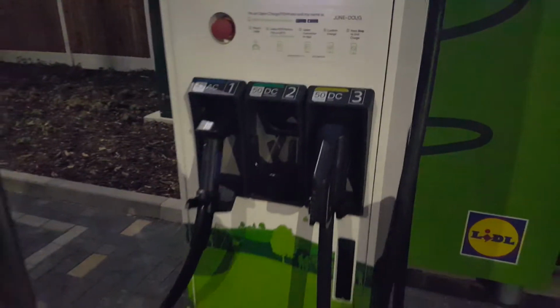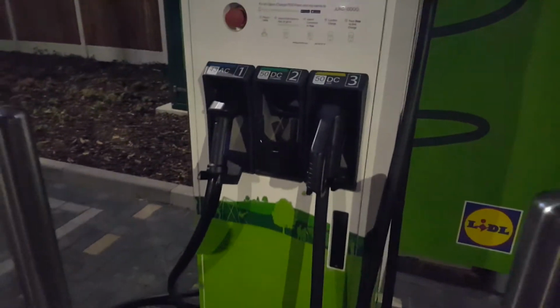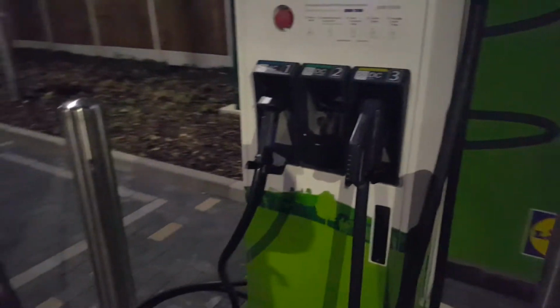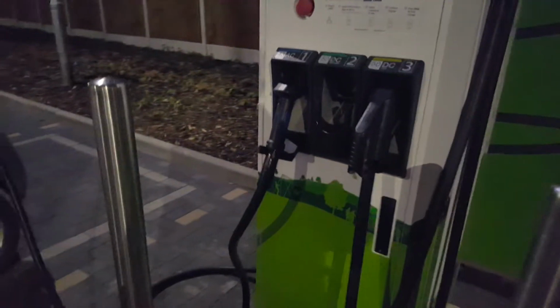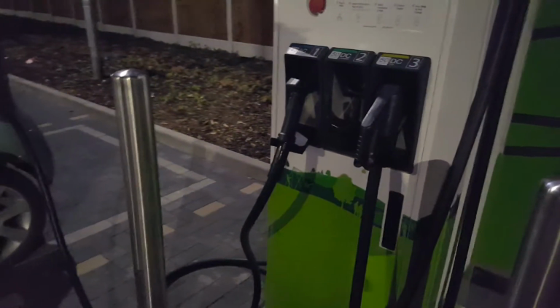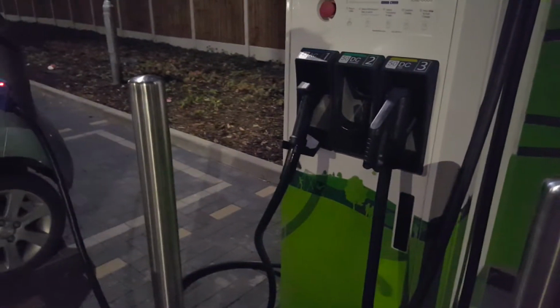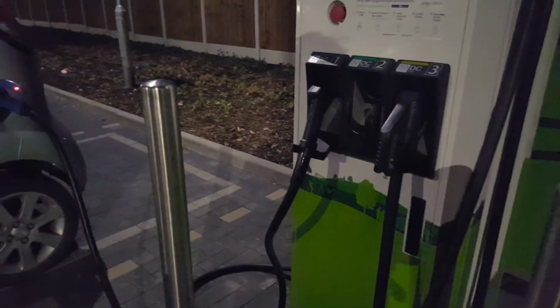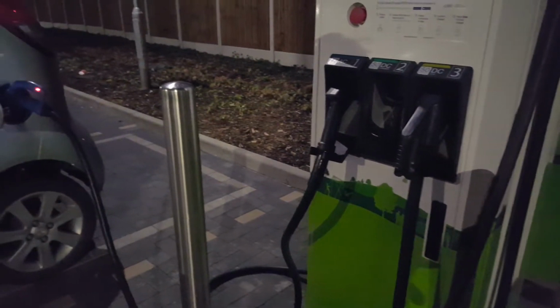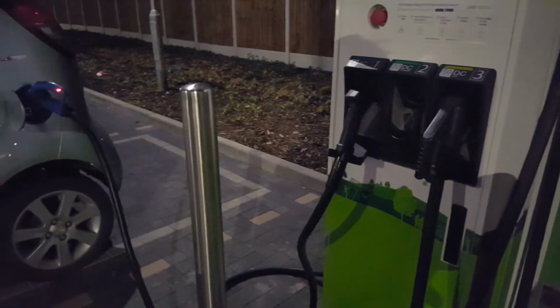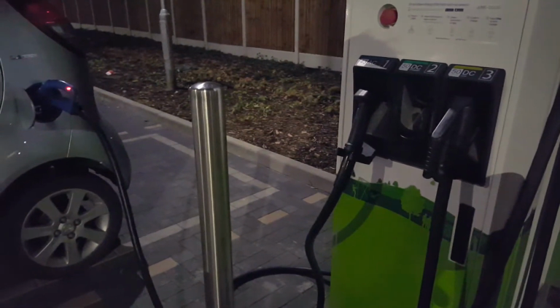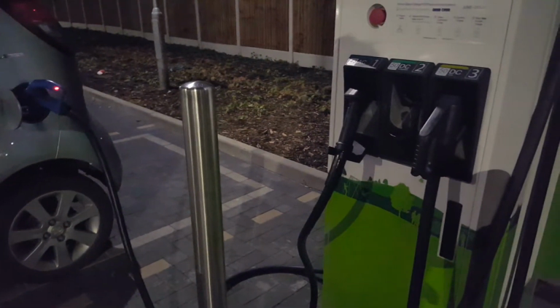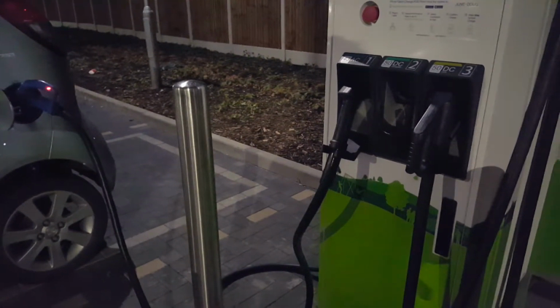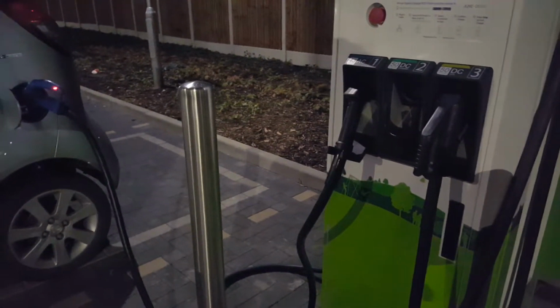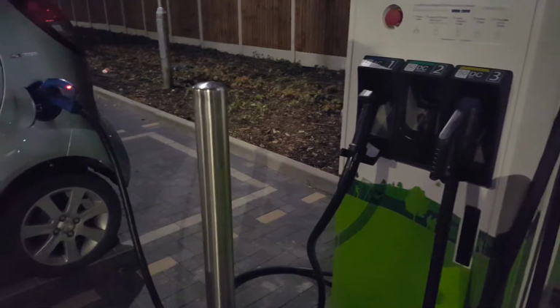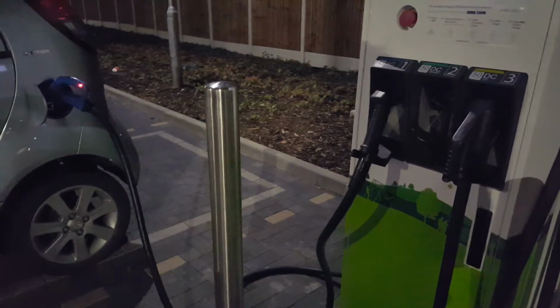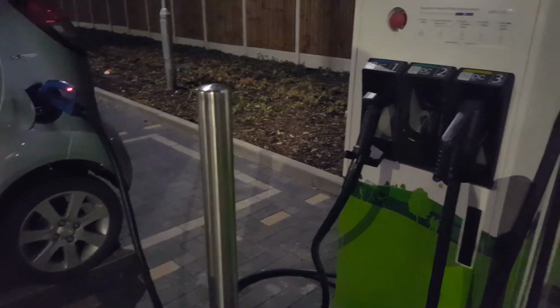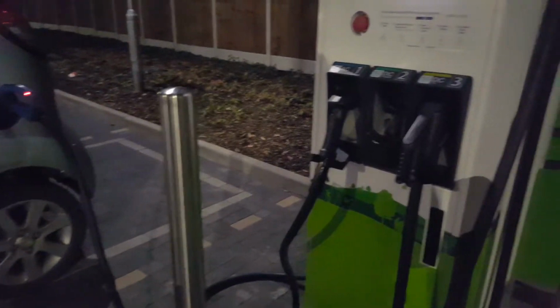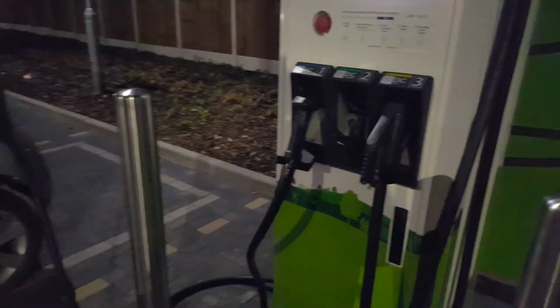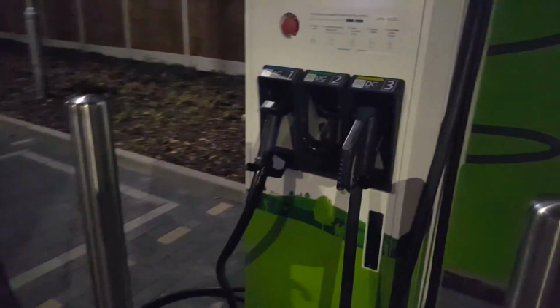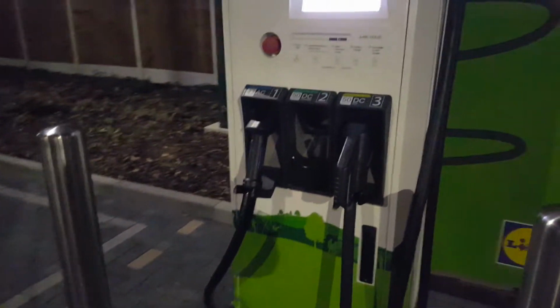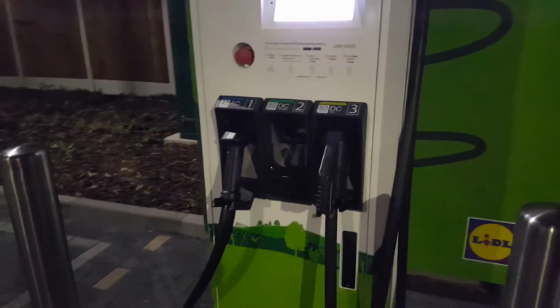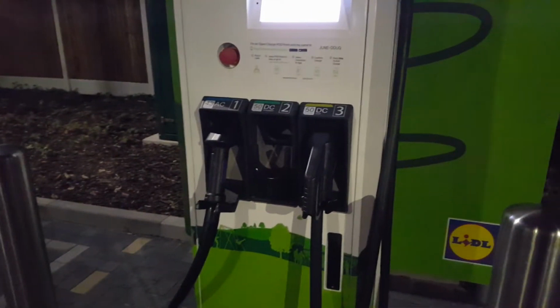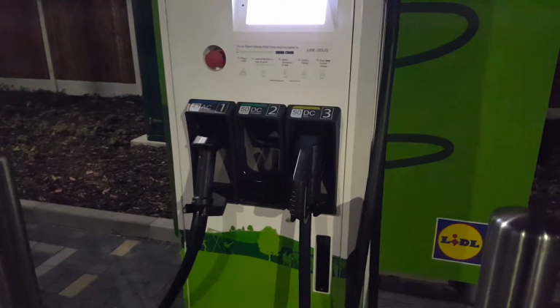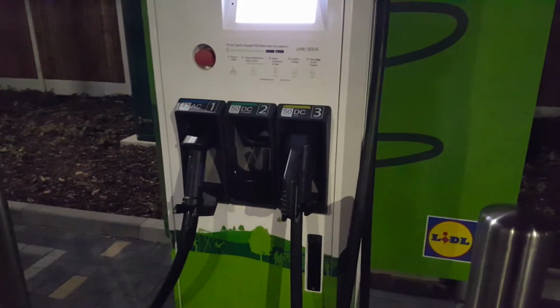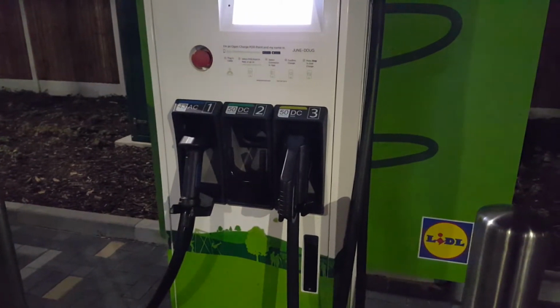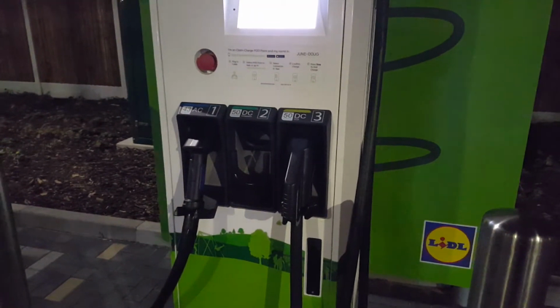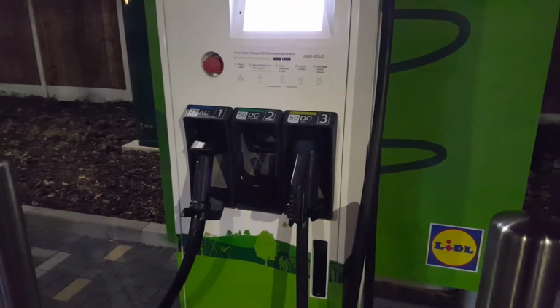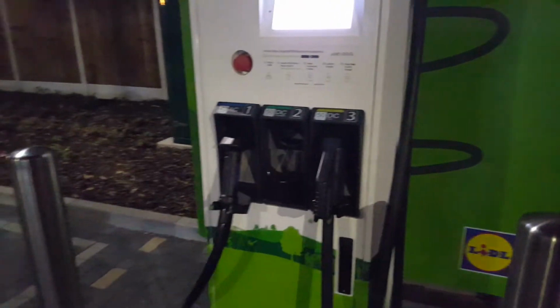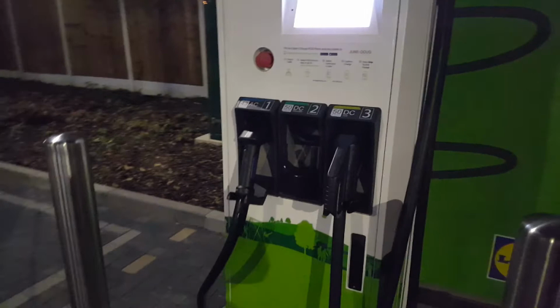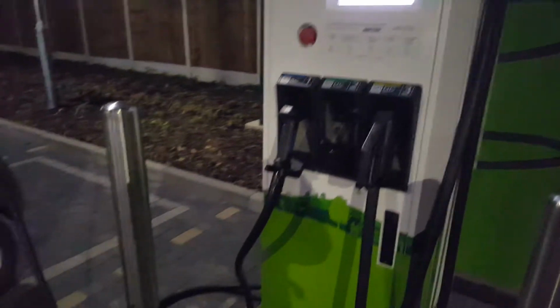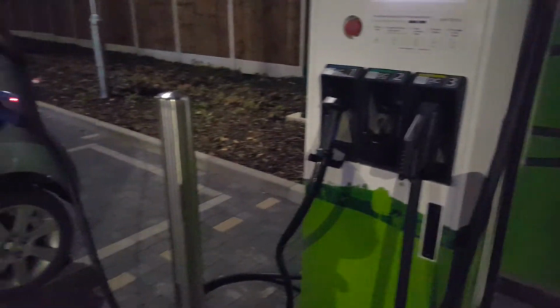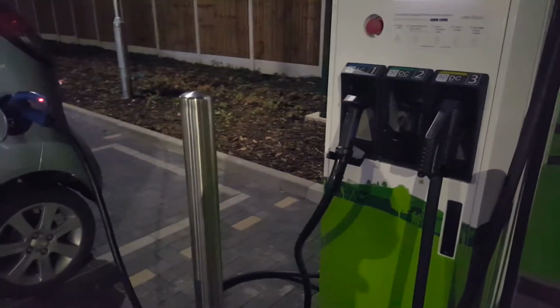Just really showing you how simple it is to rapid charge — just plug in, use the app, initiate the charger with the app and there we go, rapid charge.